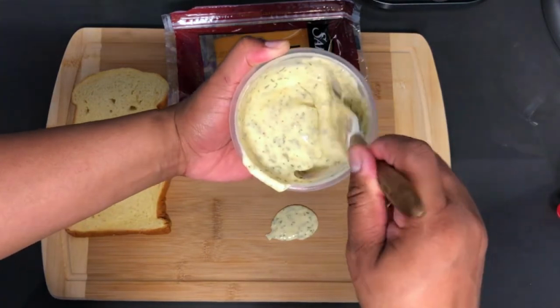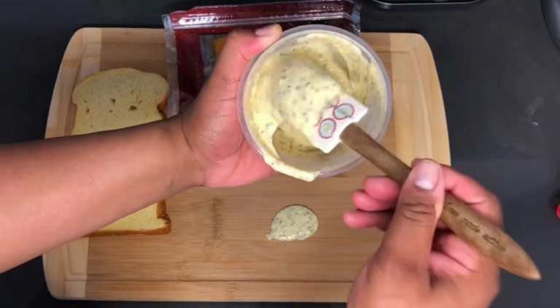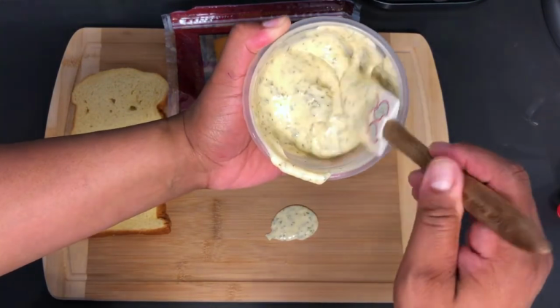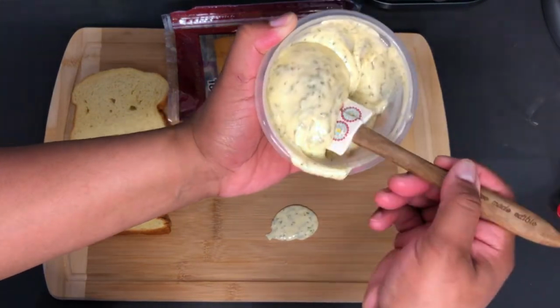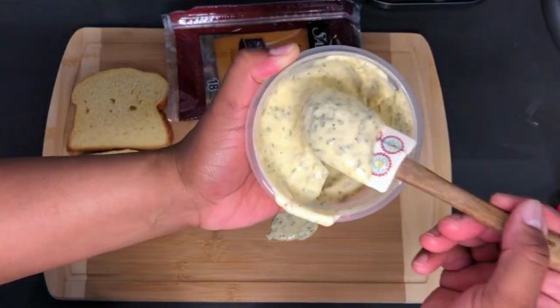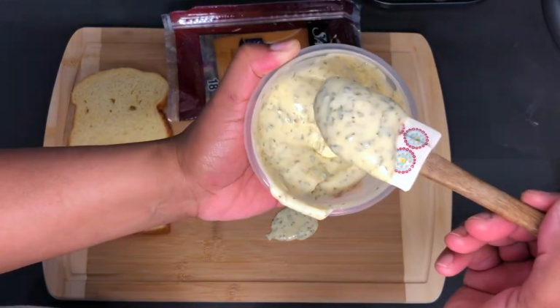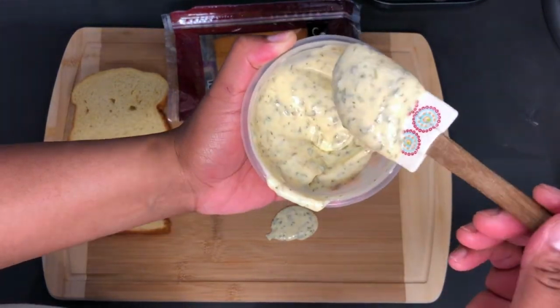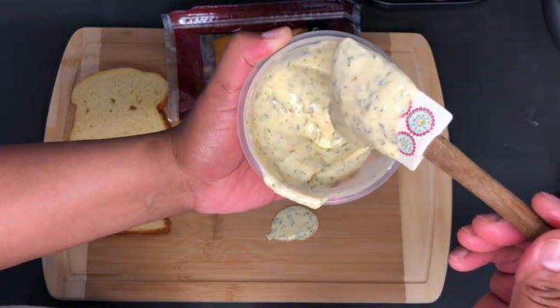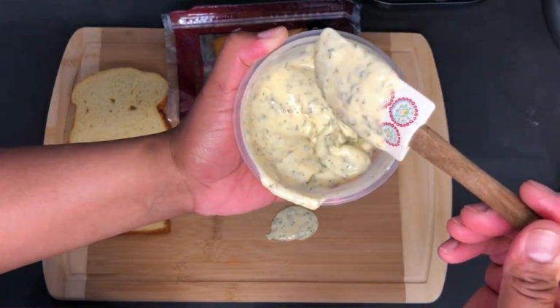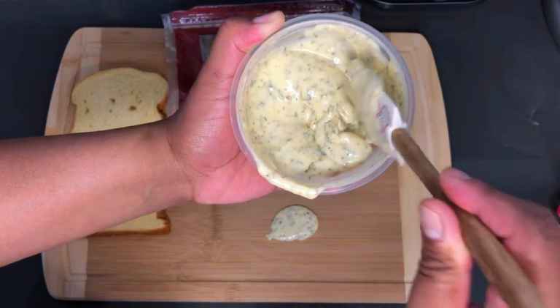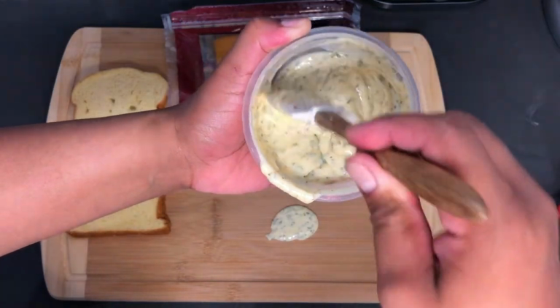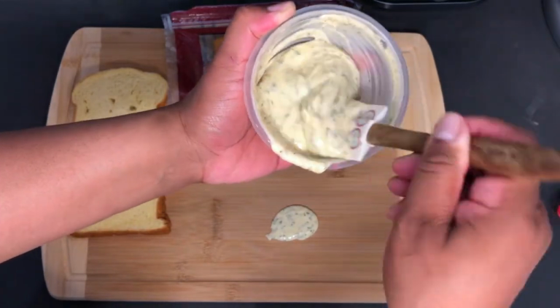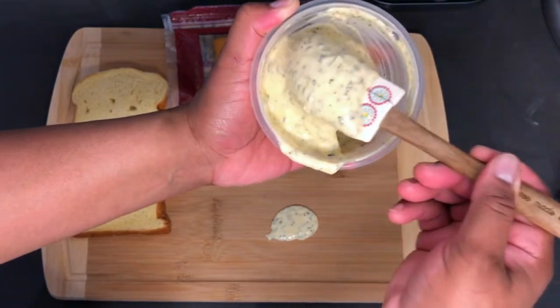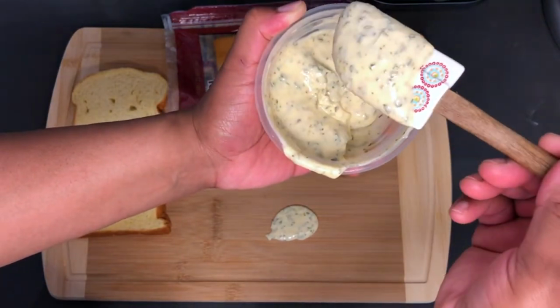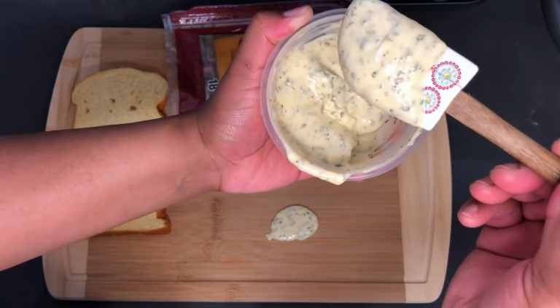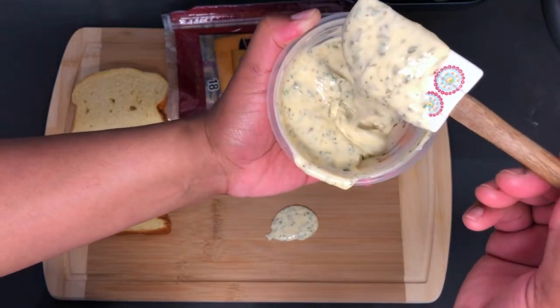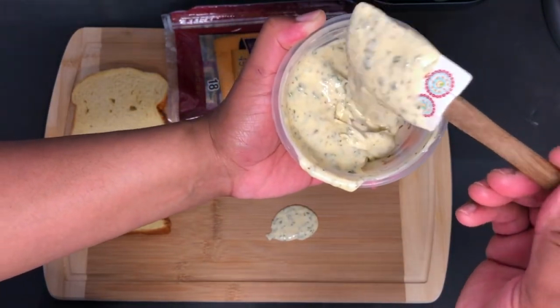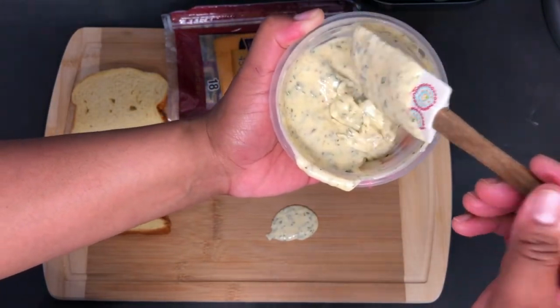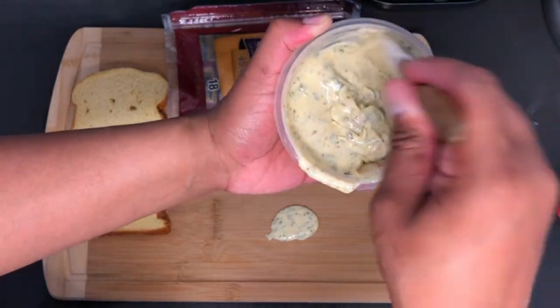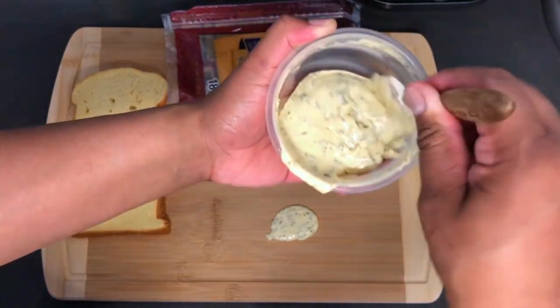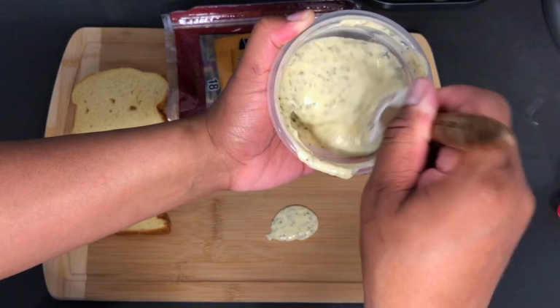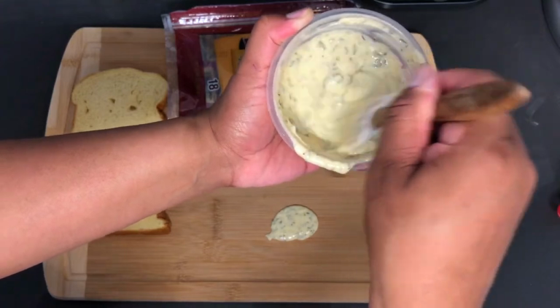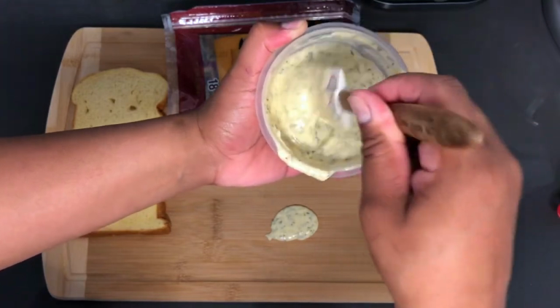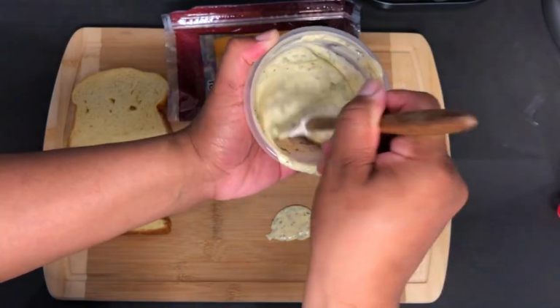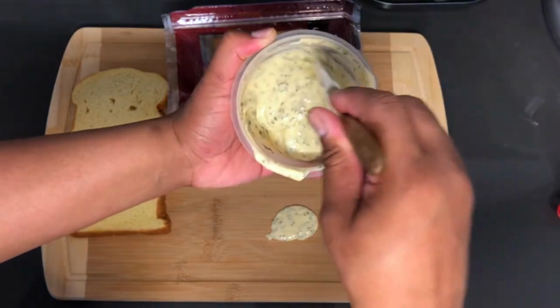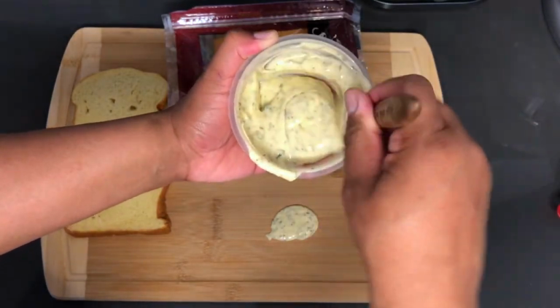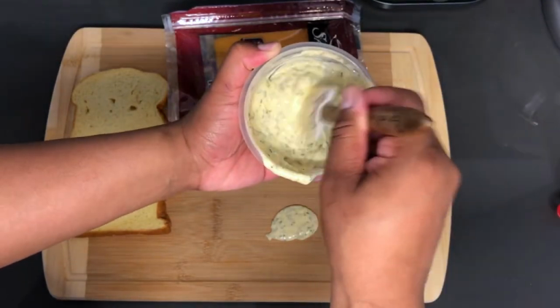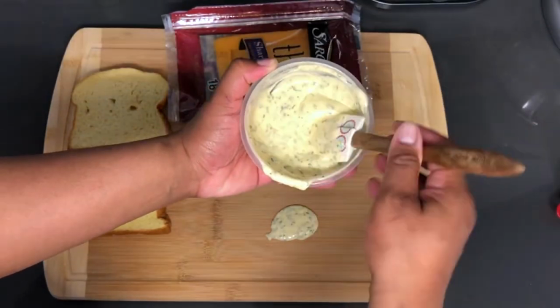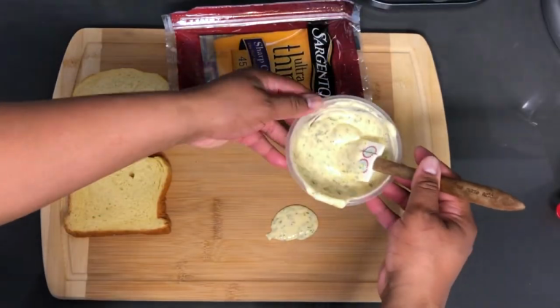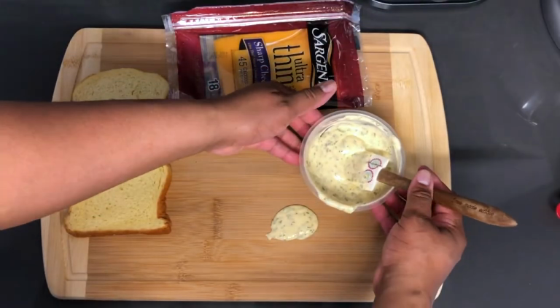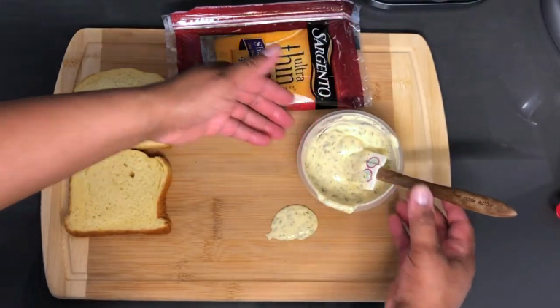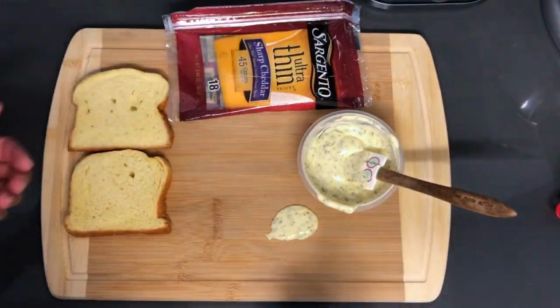Ok and this is what you want, just like that — this consistency and this look.